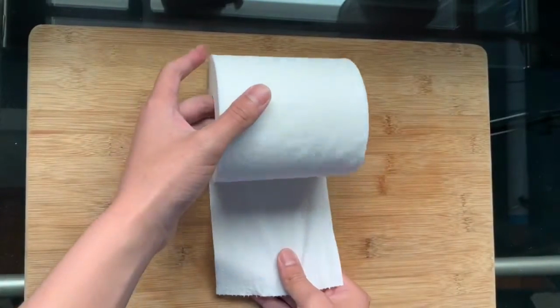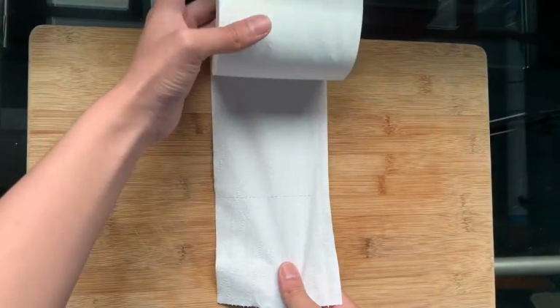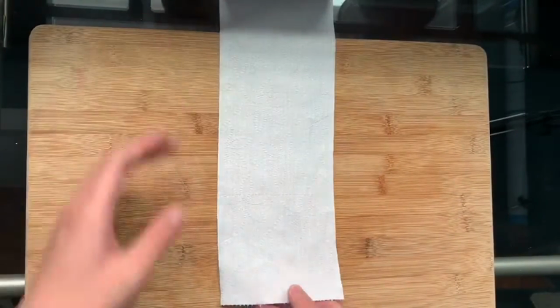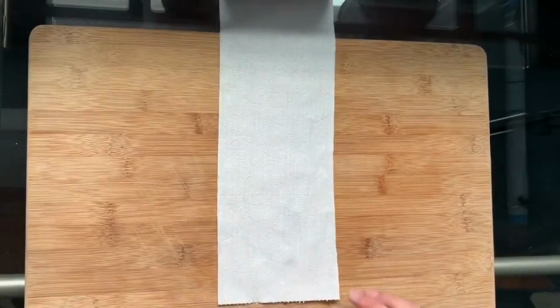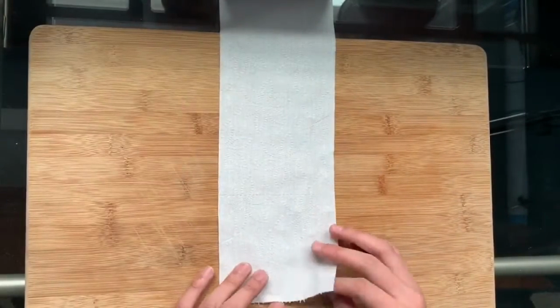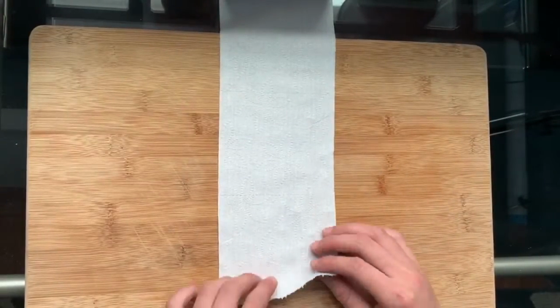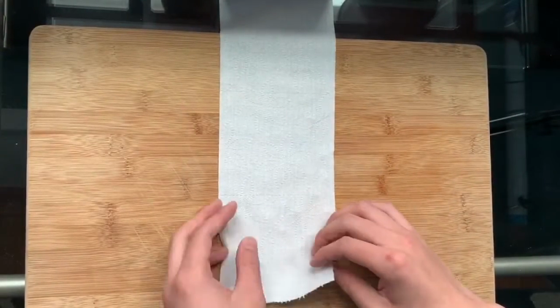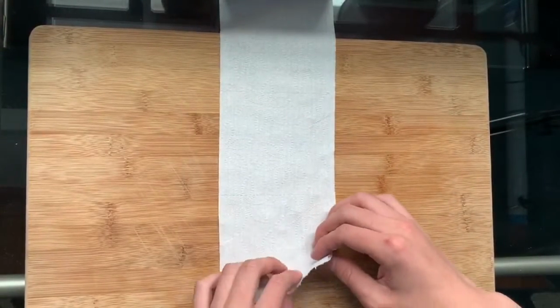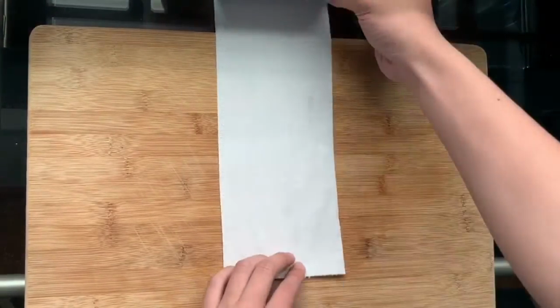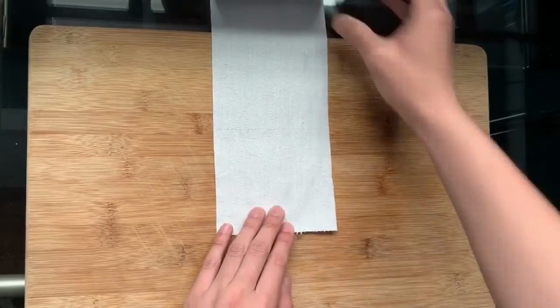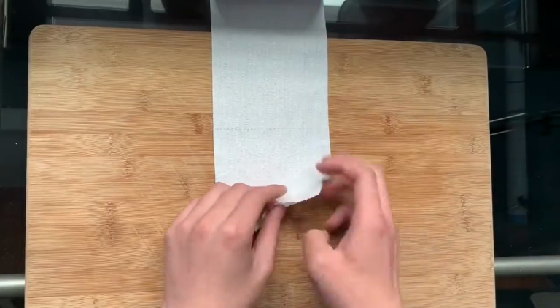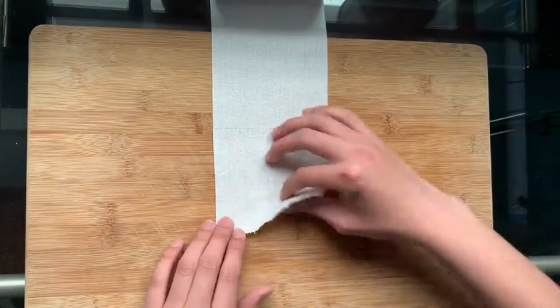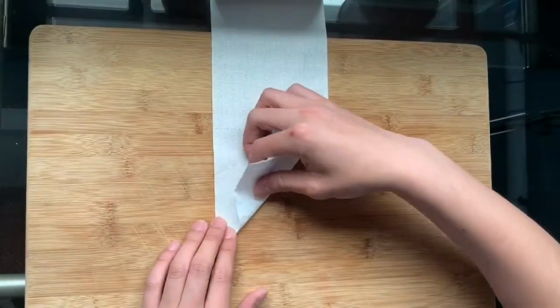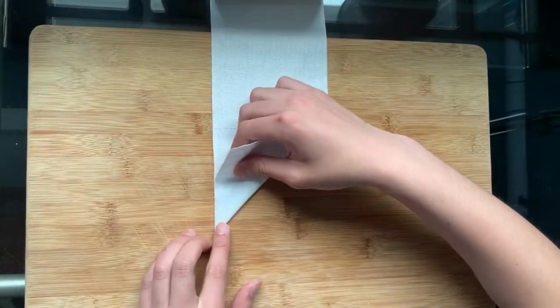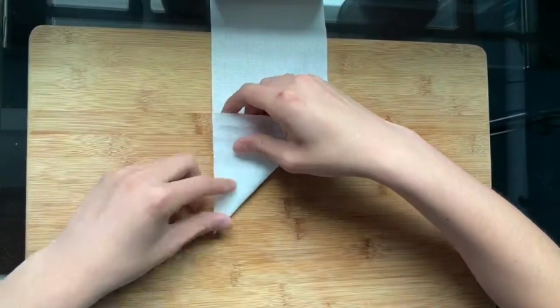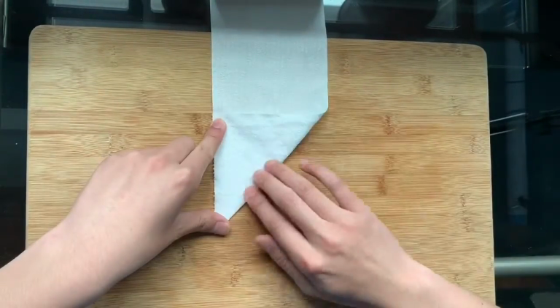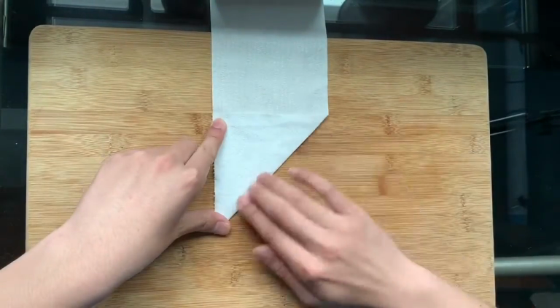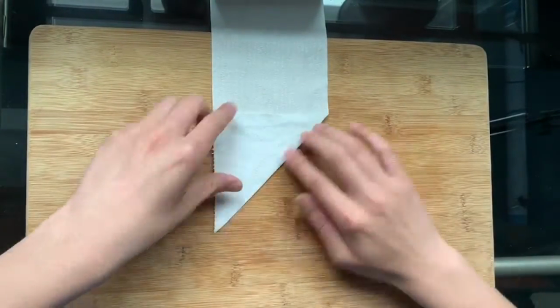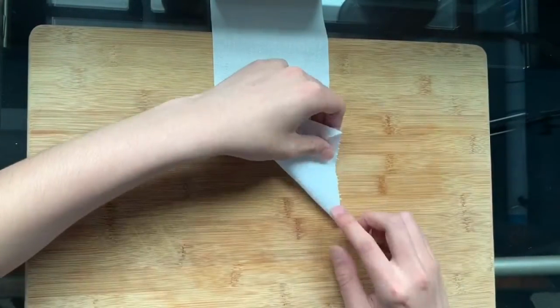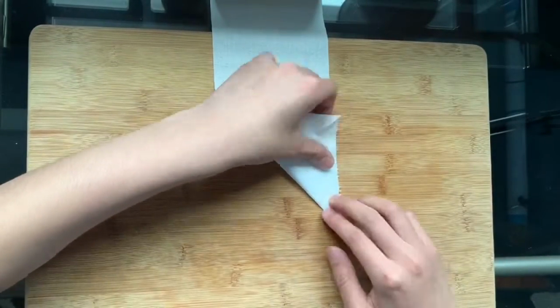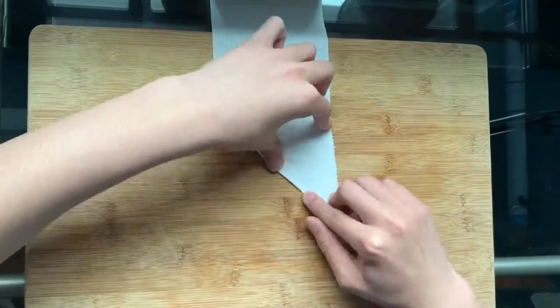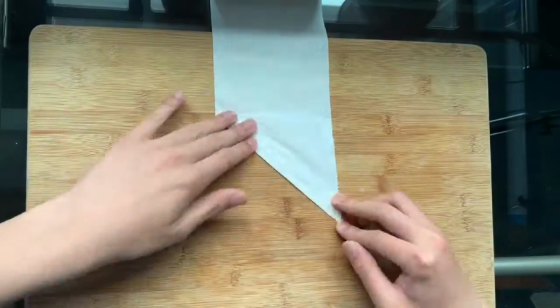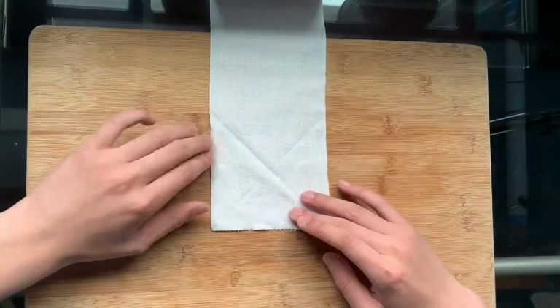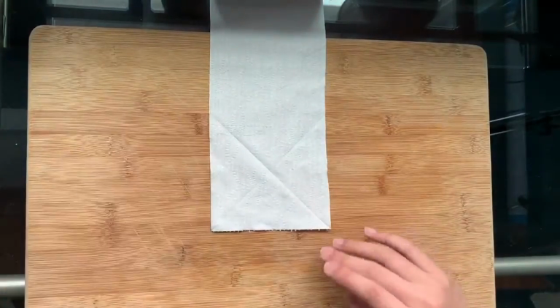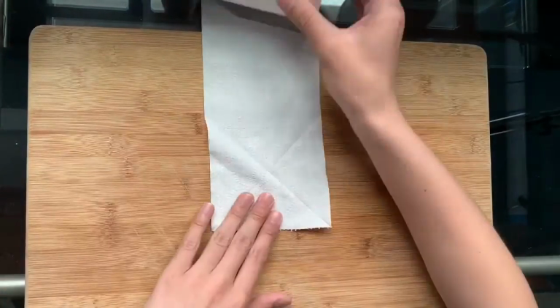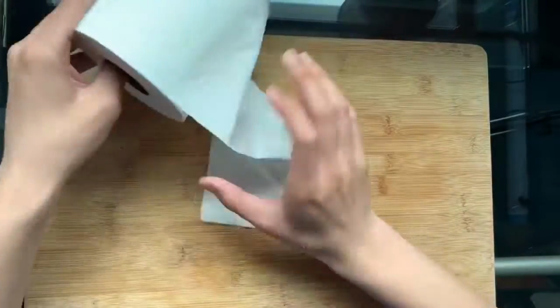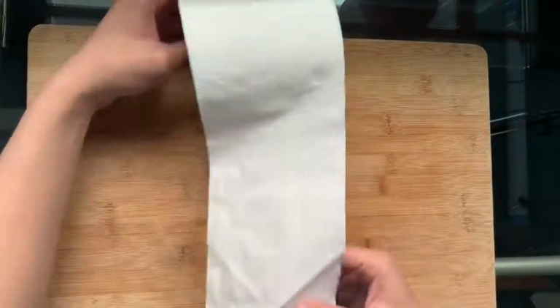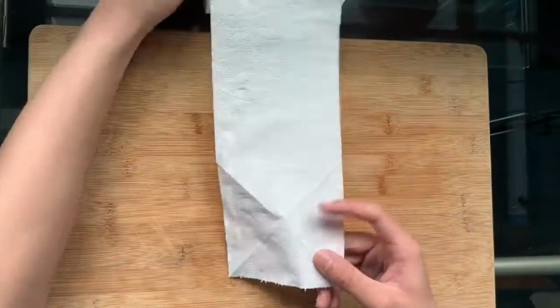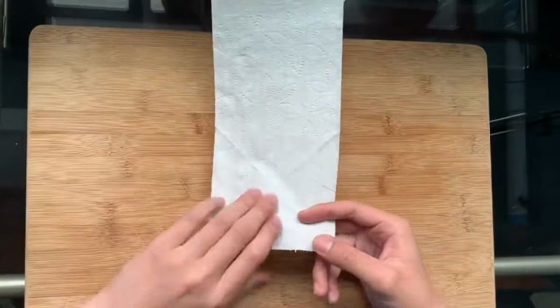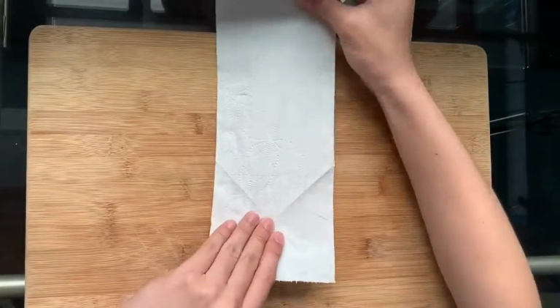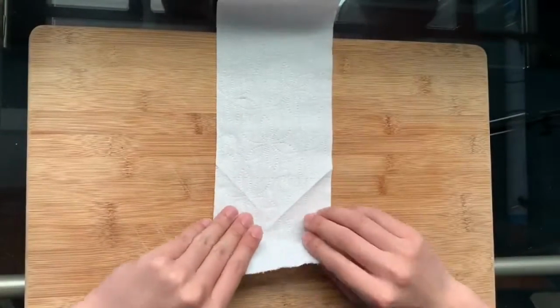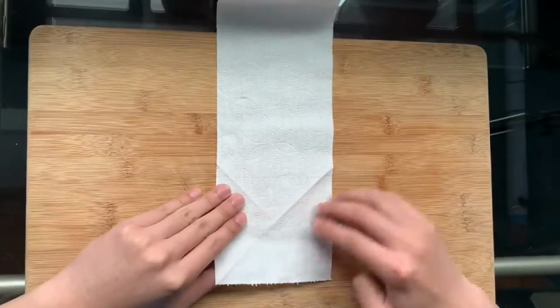First, unroll the roll, then fold and unfold two valley folds on the diagonal. Flip the roll and create a valley crease to complete the square.